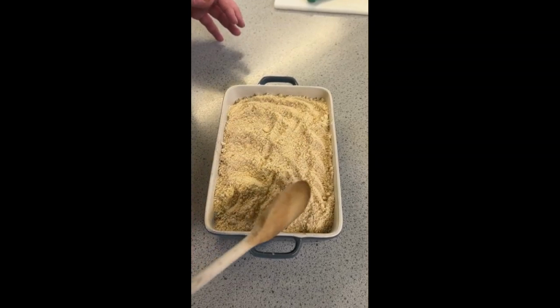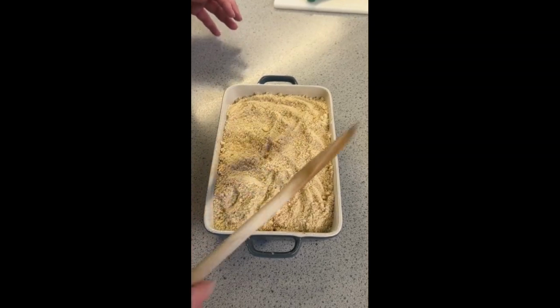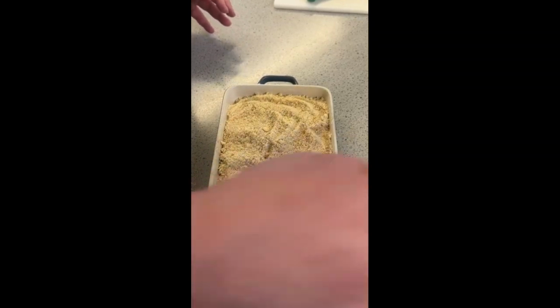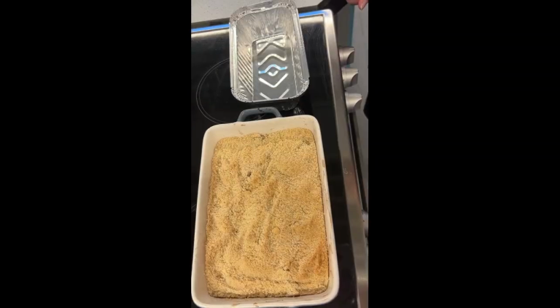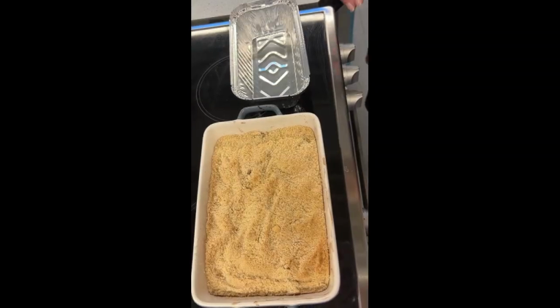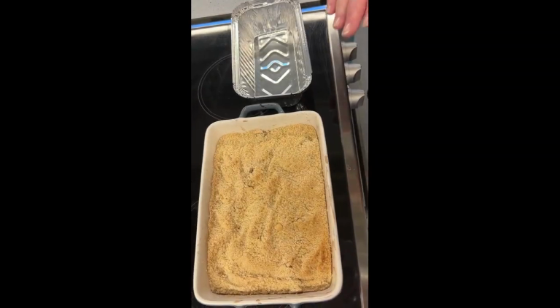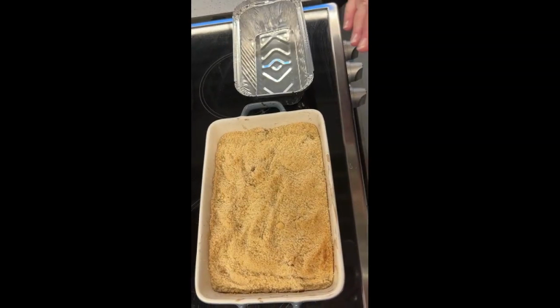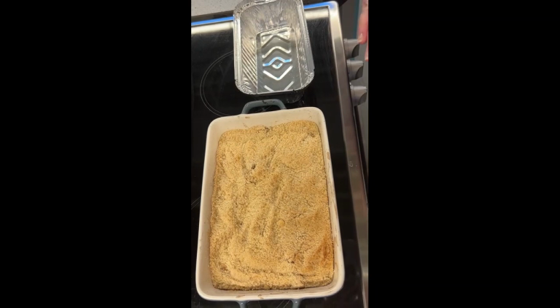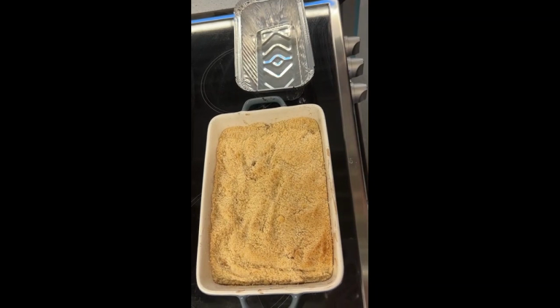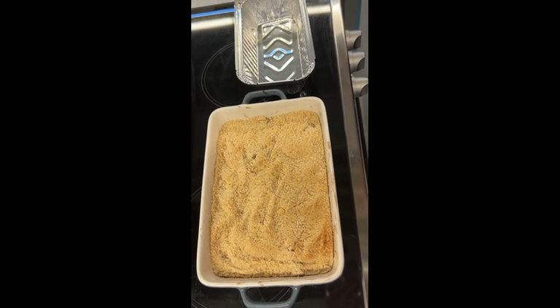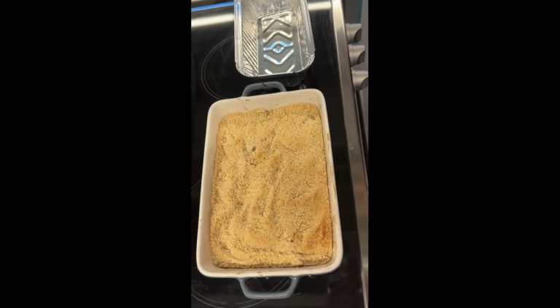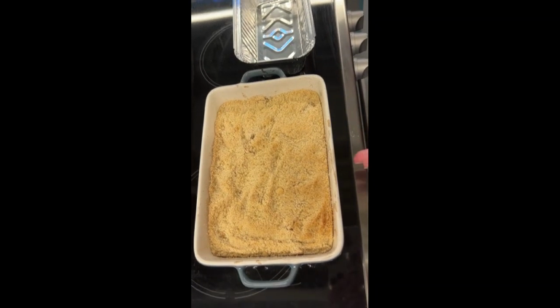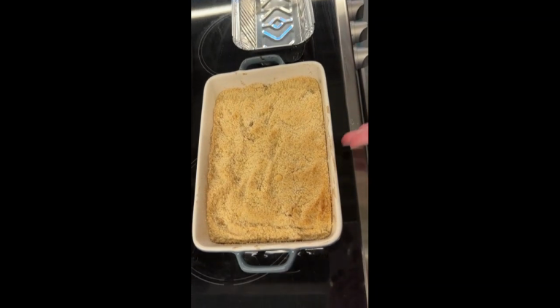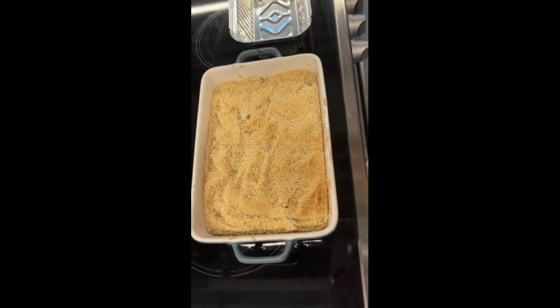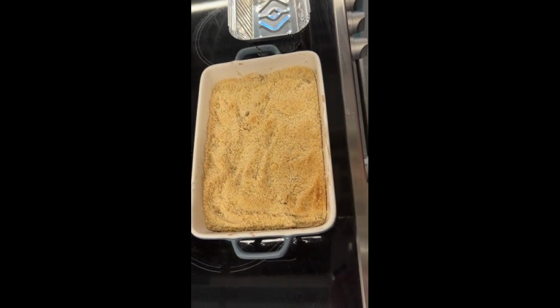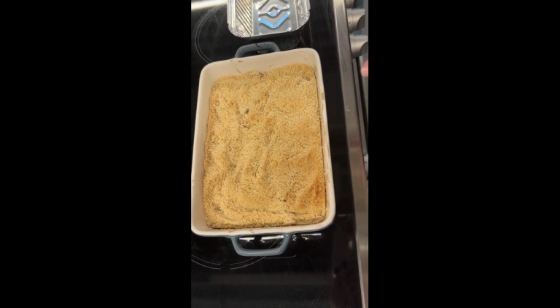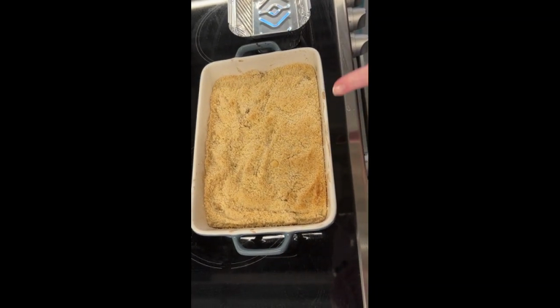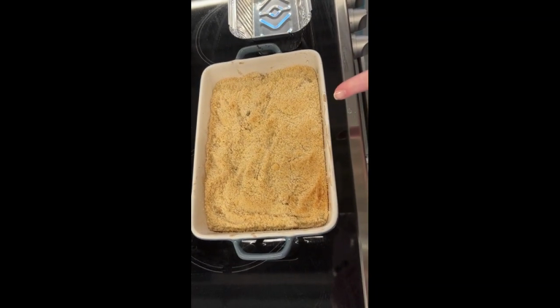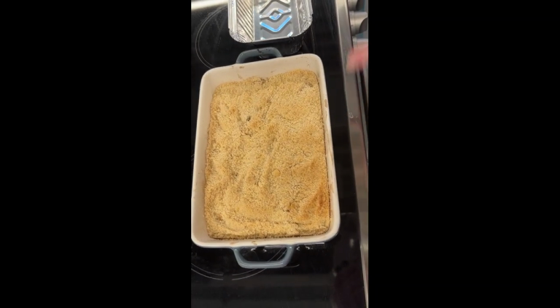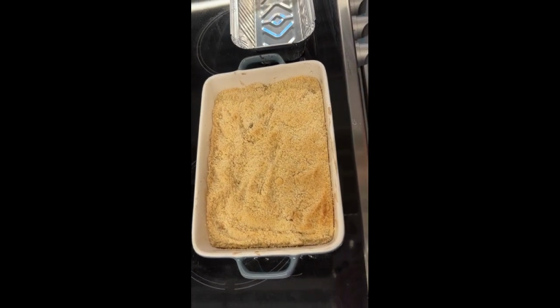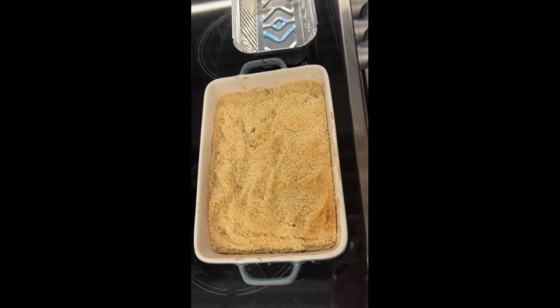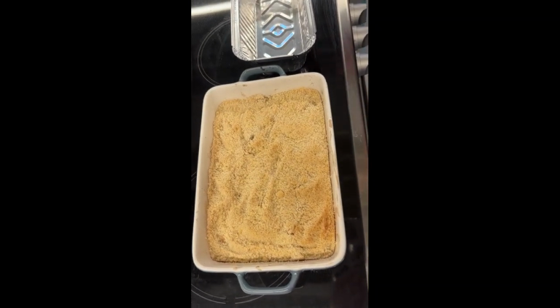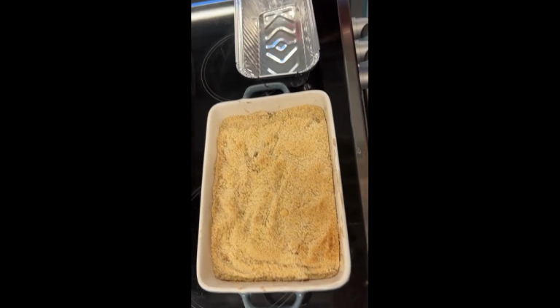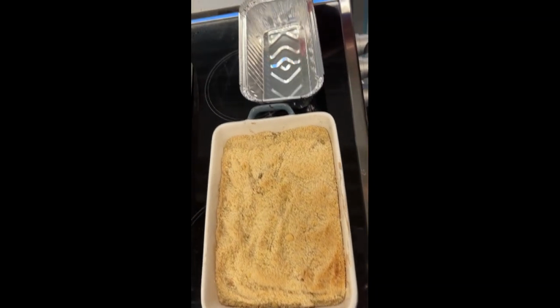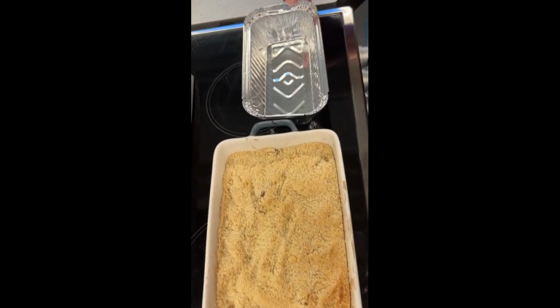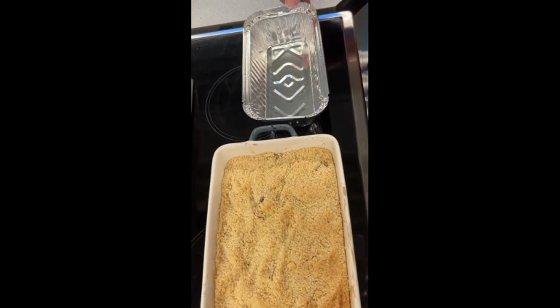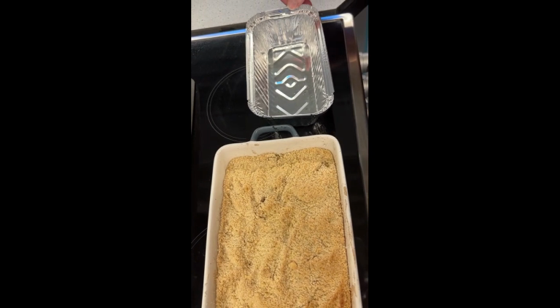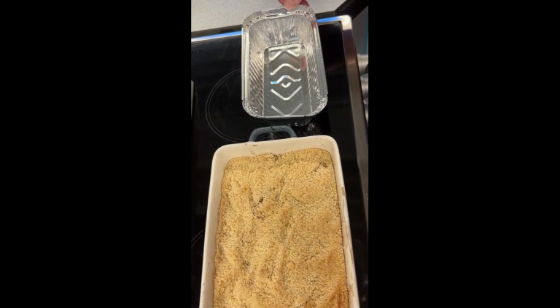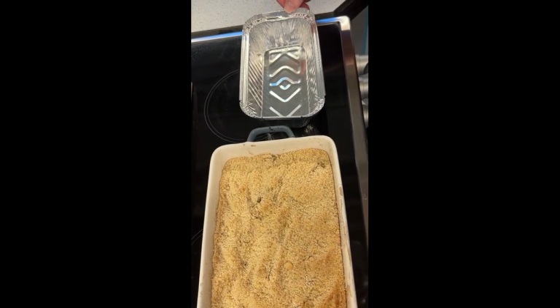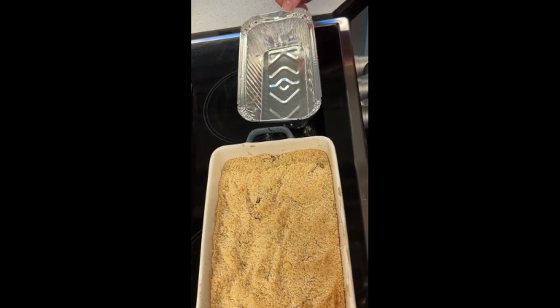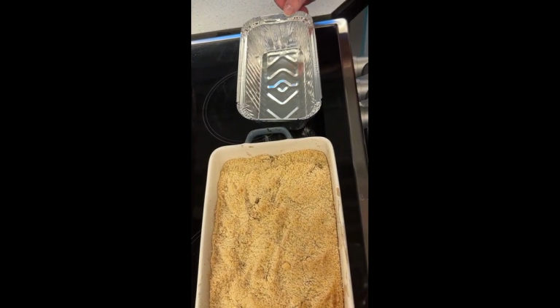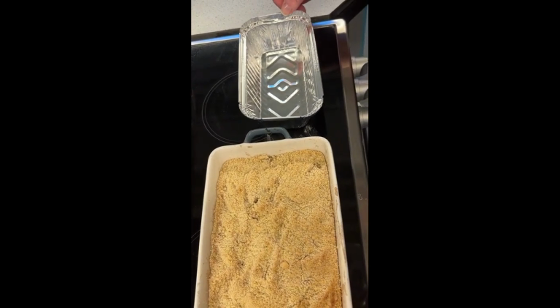Your crumble is best cooked in an oven-proof dish like this one, but if you don't have anything like that at home, you can get these from somewhere like the pound shop or the supermarket.